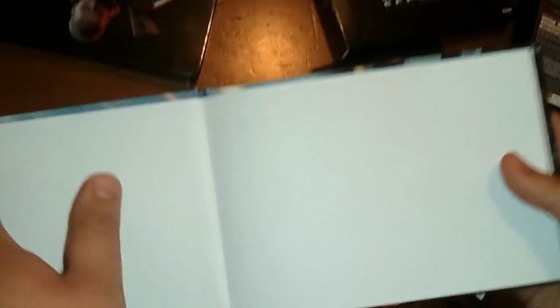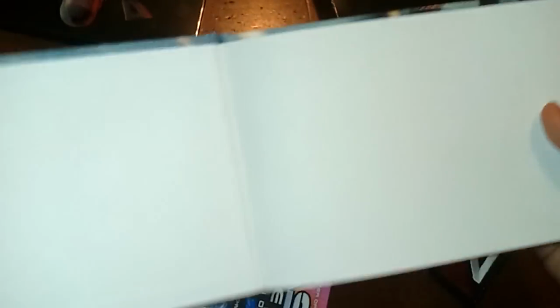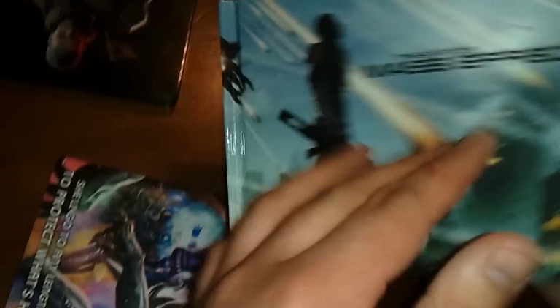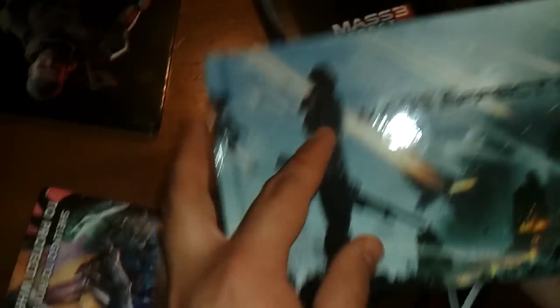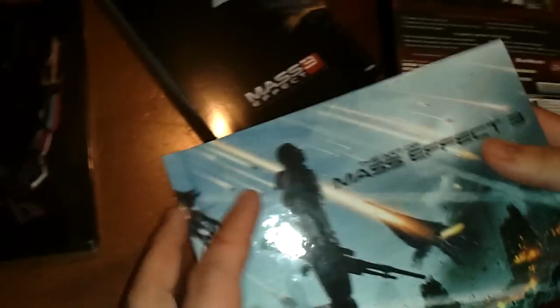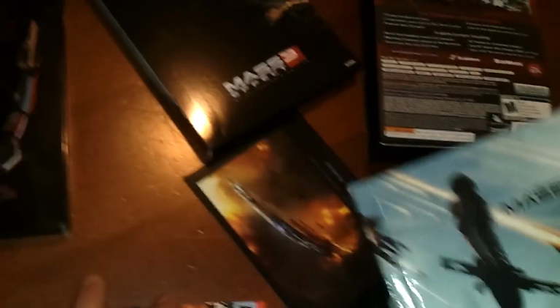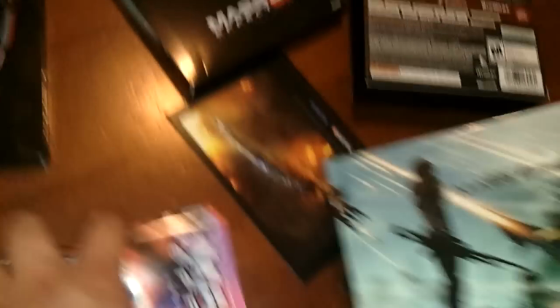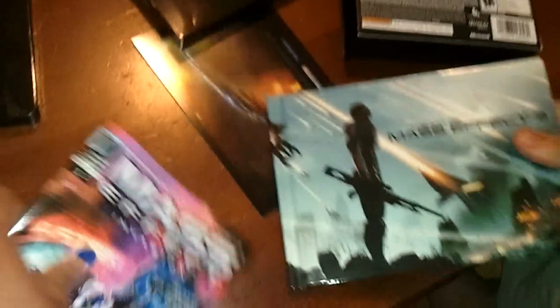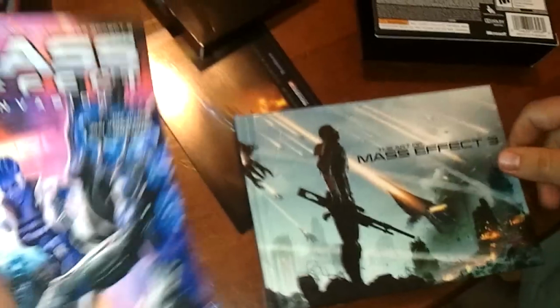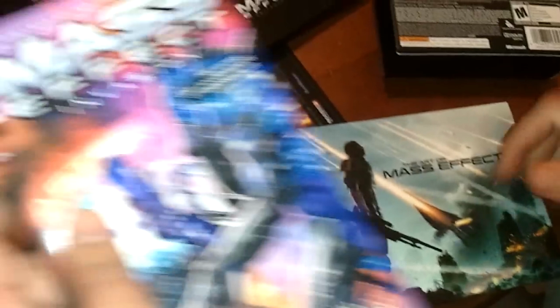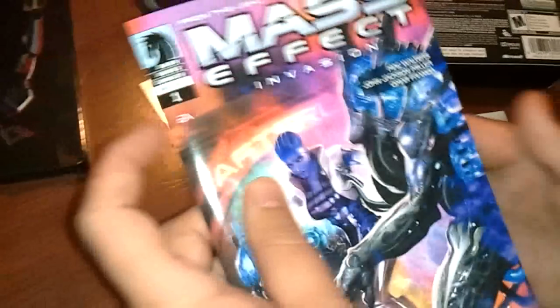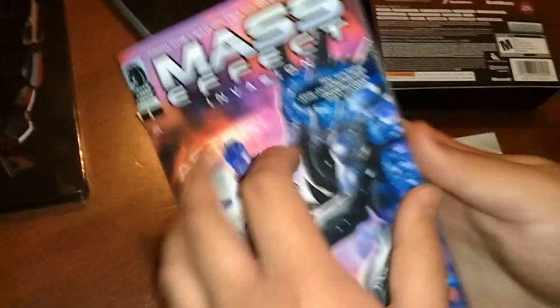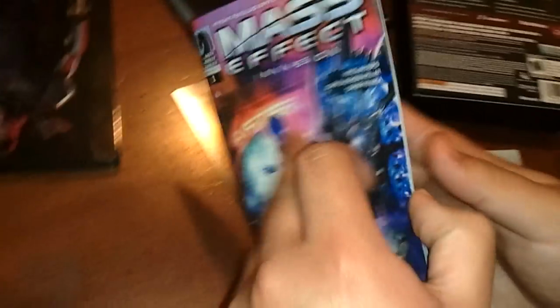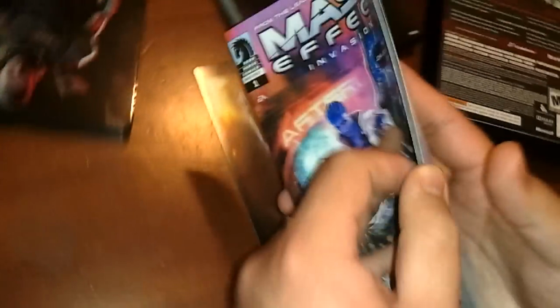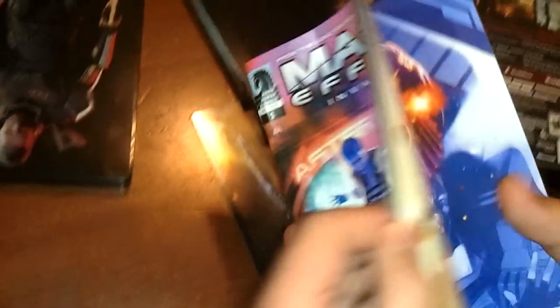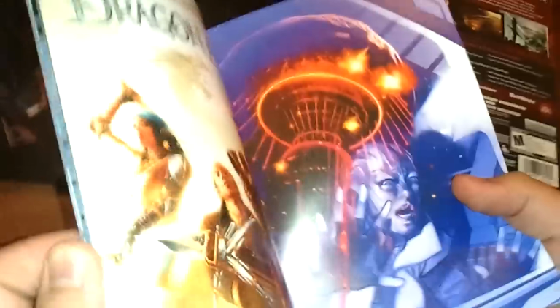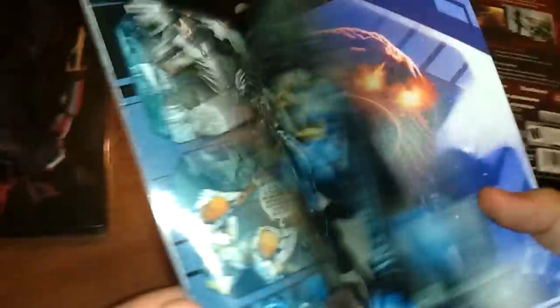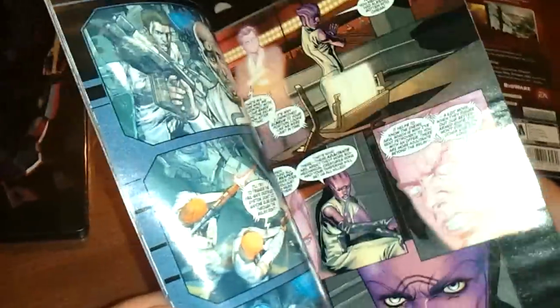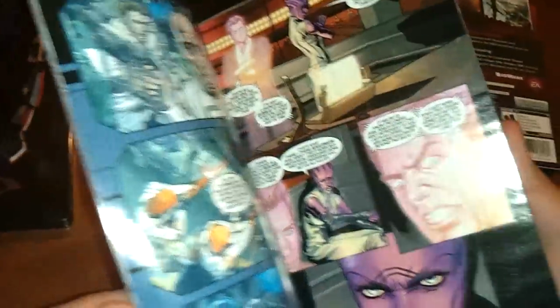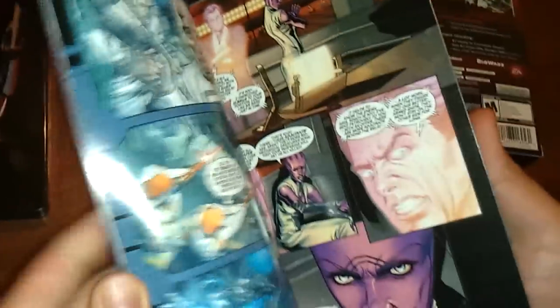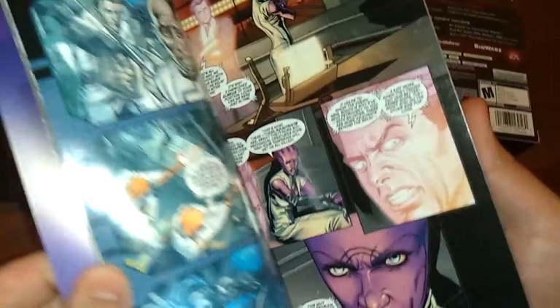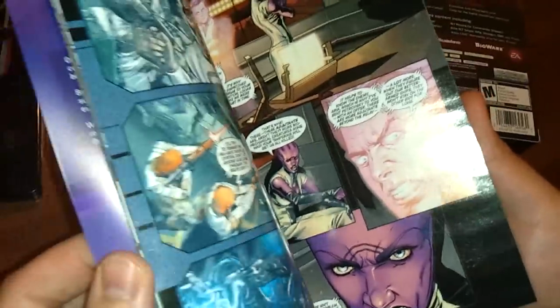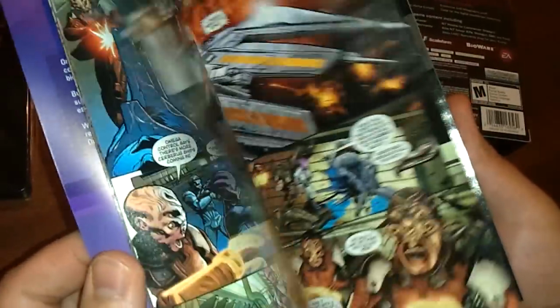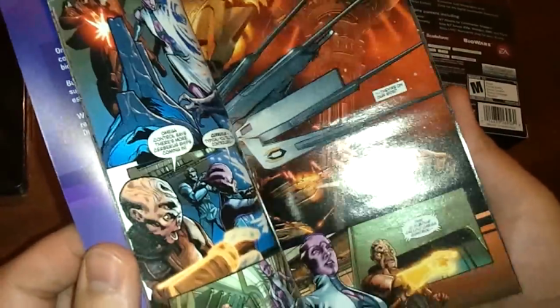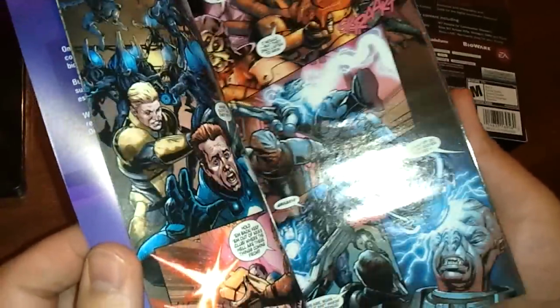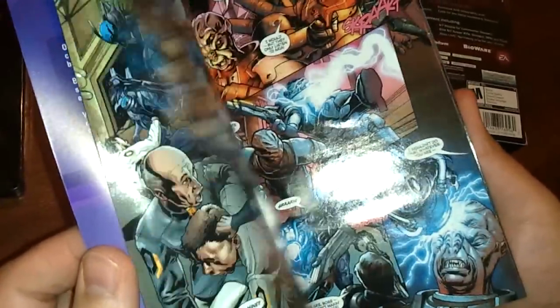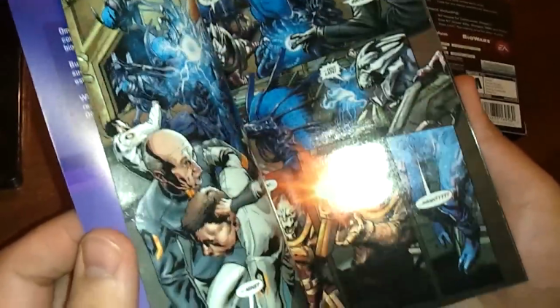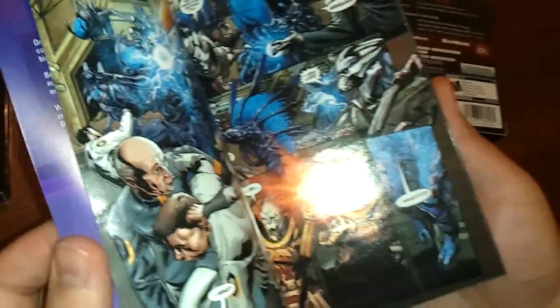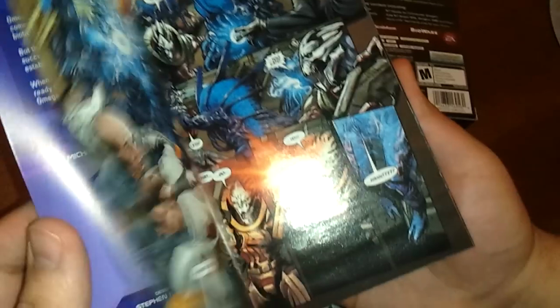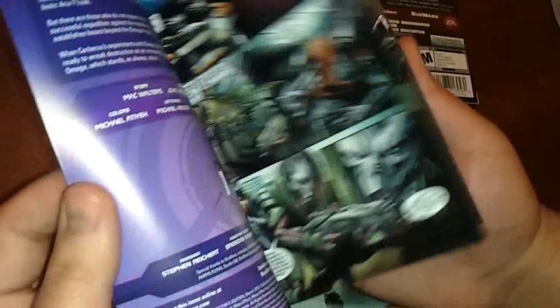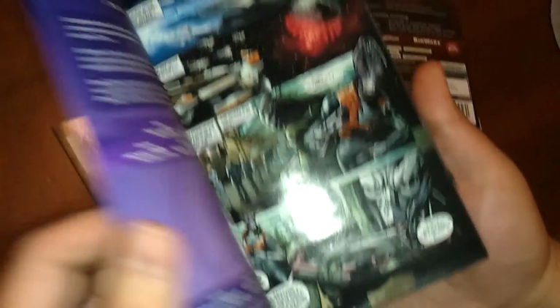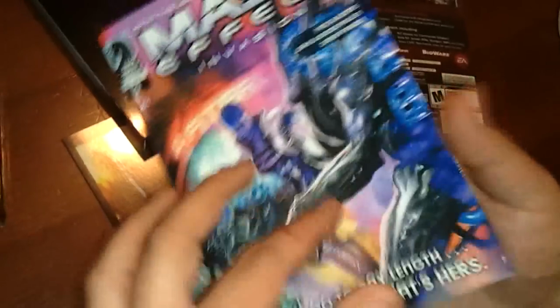Anyways, don't read the art book before you play the game. And here's the comic — I guess we'll look through it quickly. A lot of scary faces.